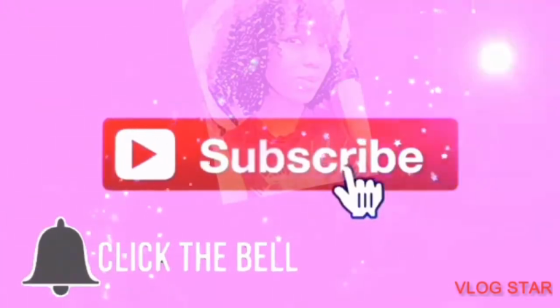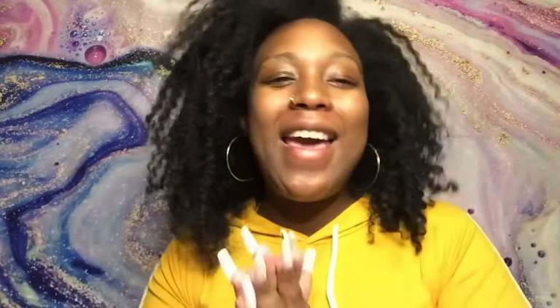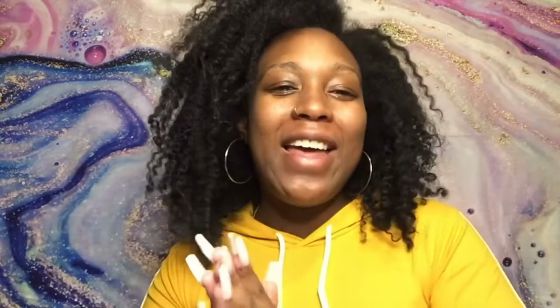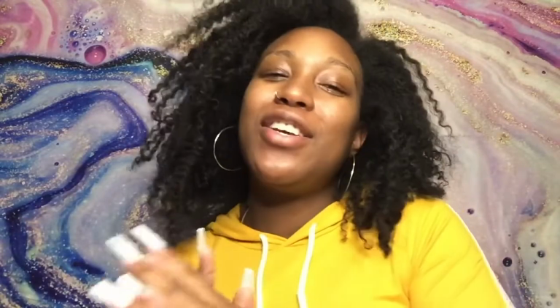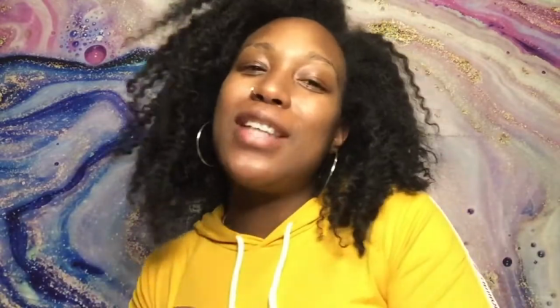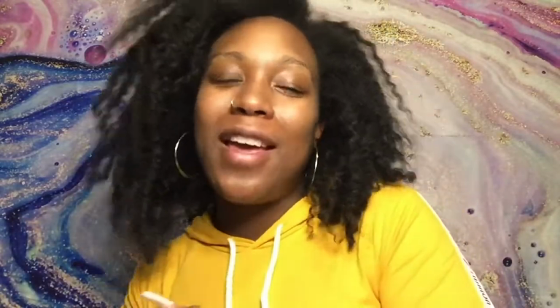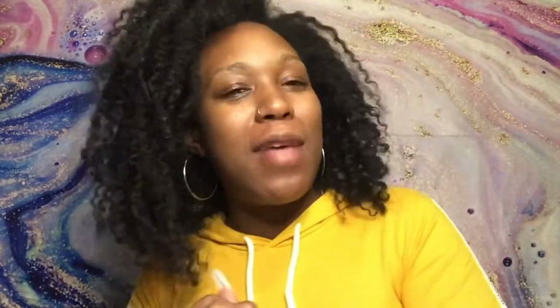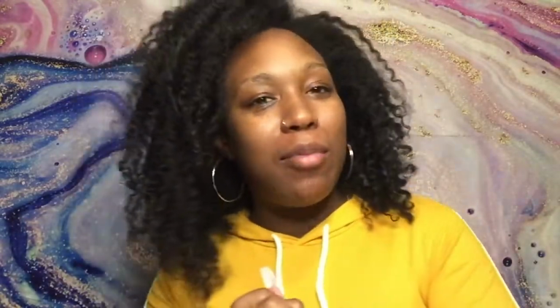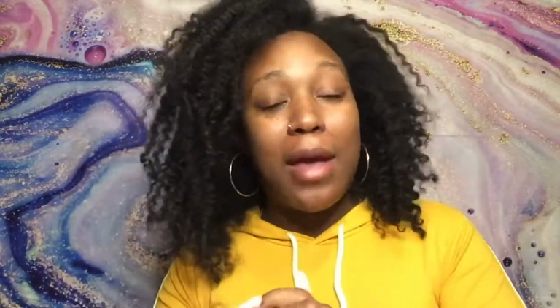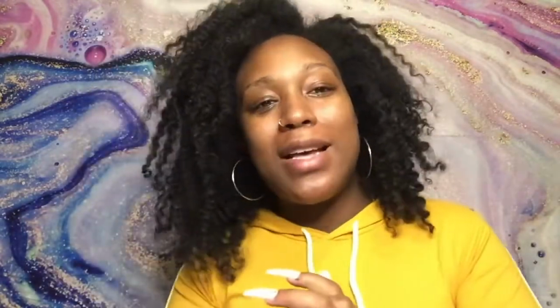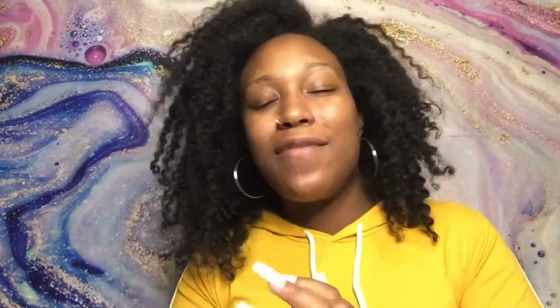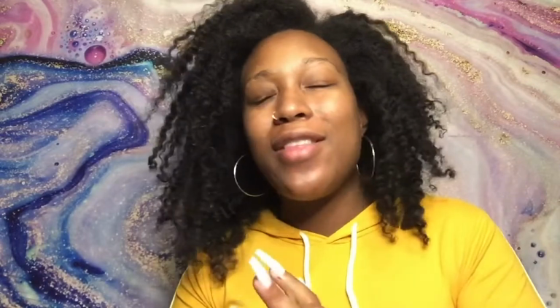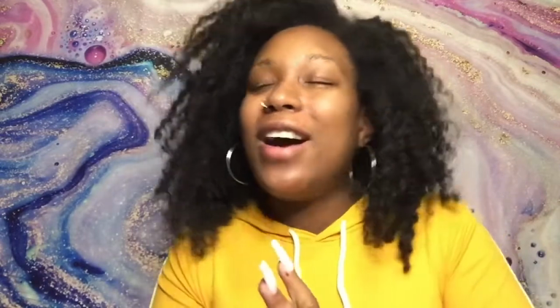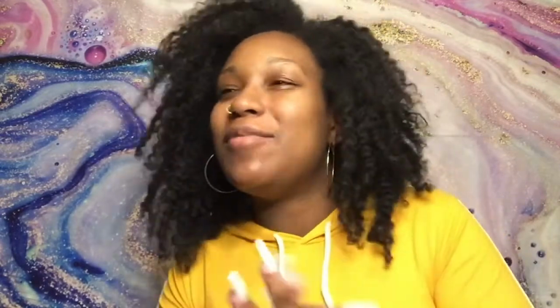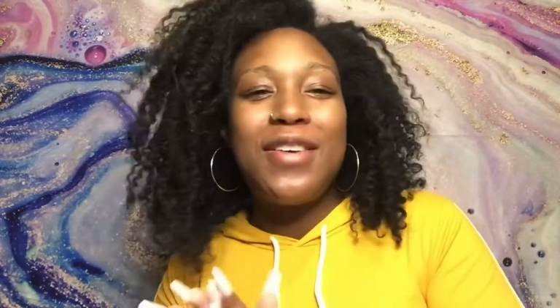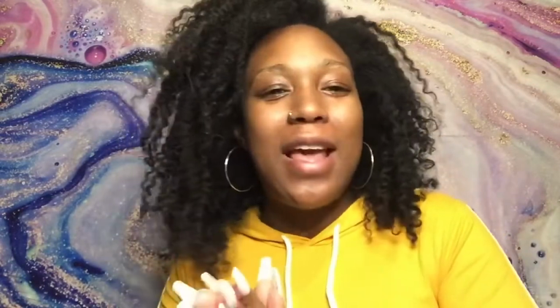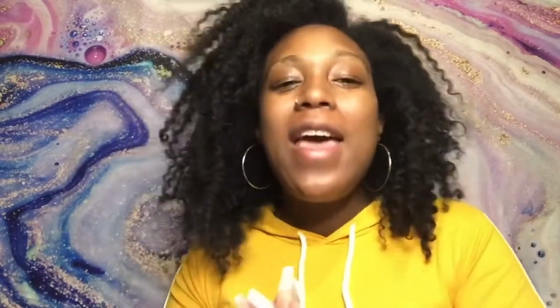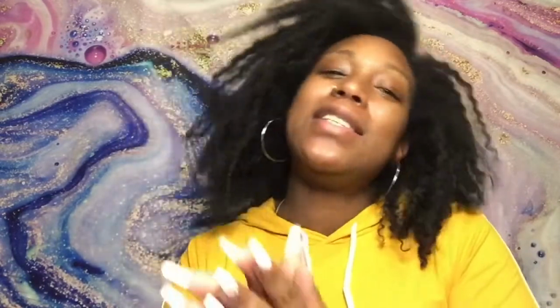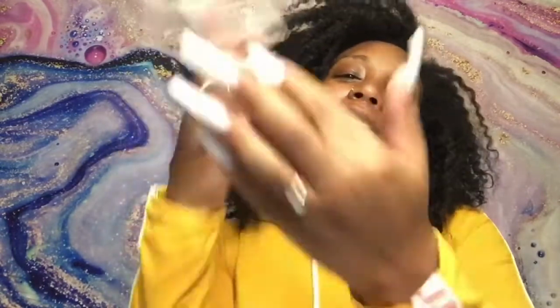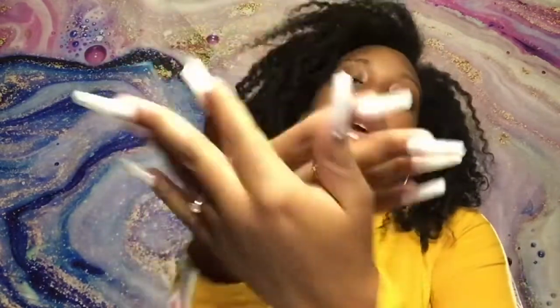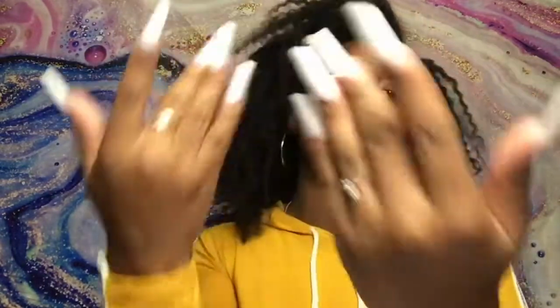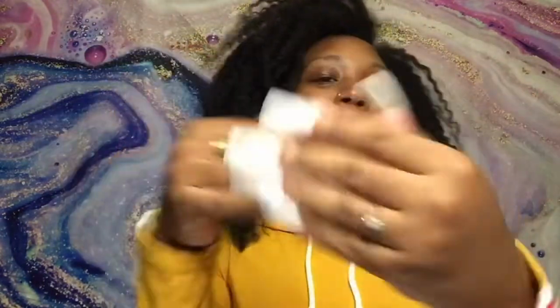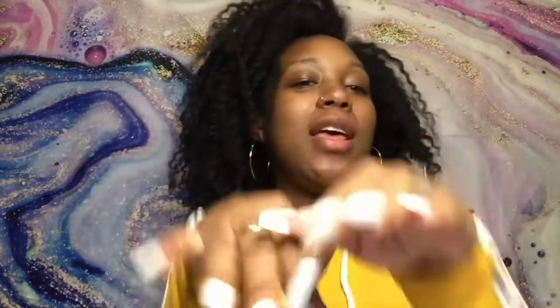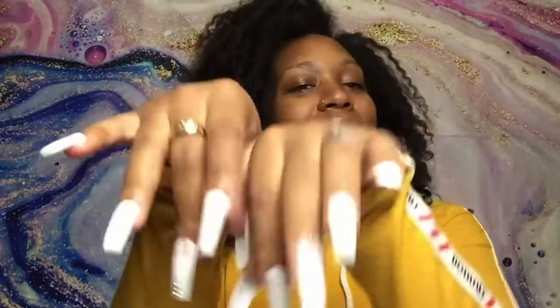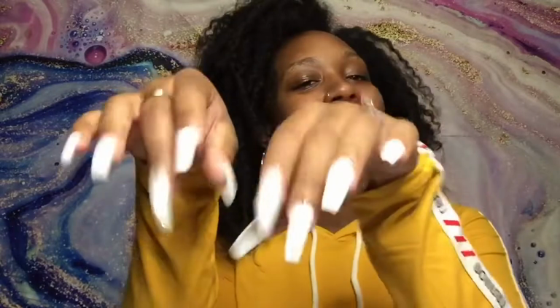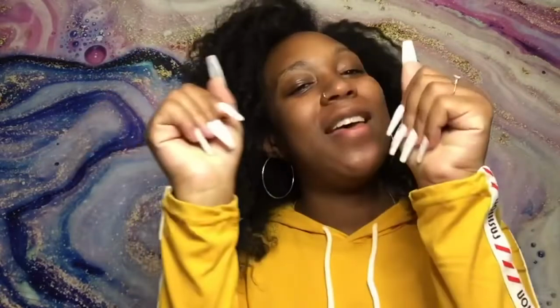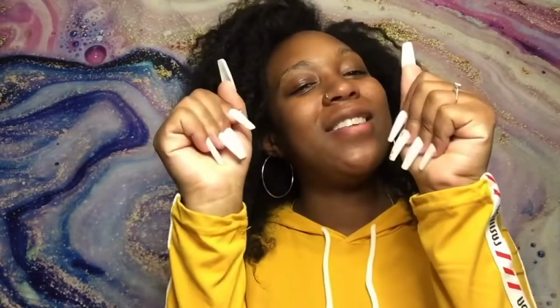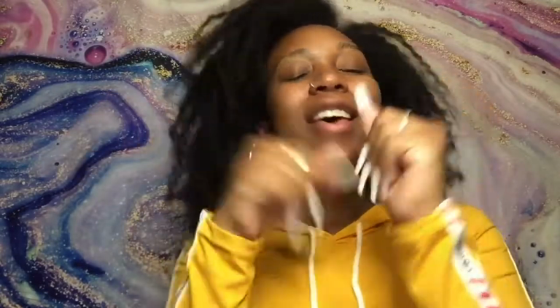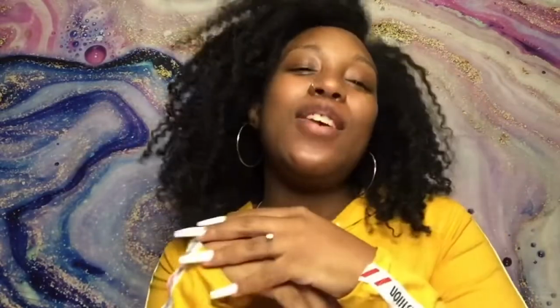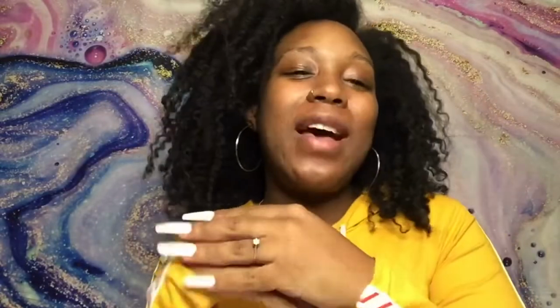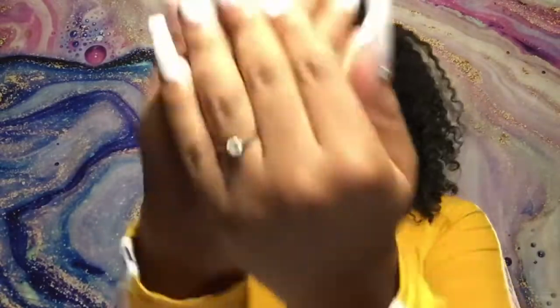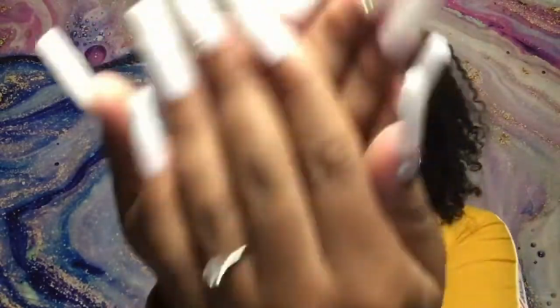Hey y'all, it's your girl Zoe, aka Melanated Beauty, back with you guys again for another awesome YouTube video. And today is nails, nails, nails! So if you guys want to see how I did this set, watch me work.